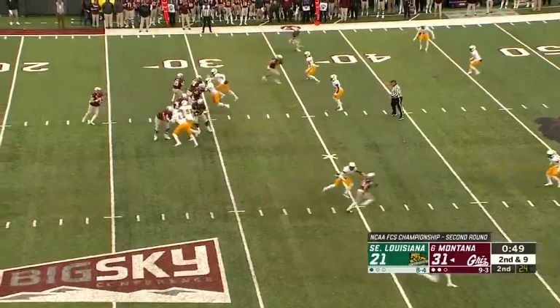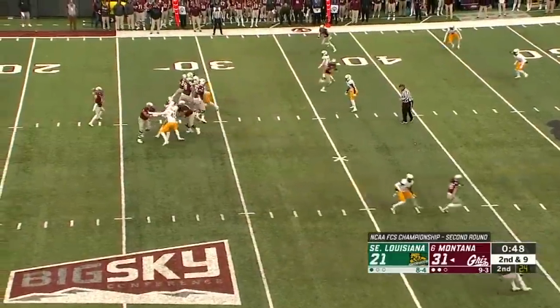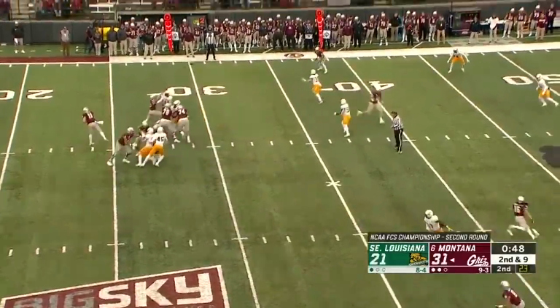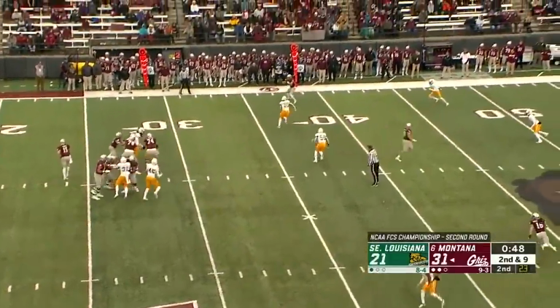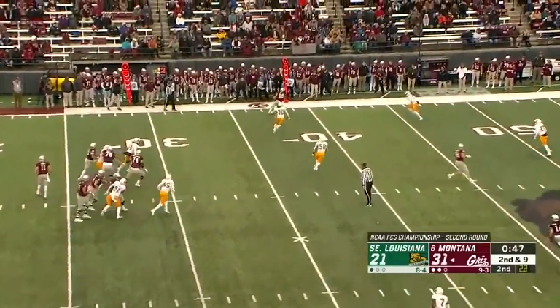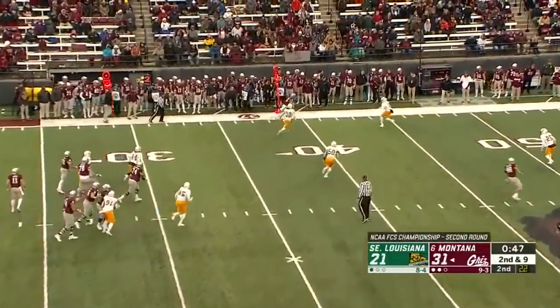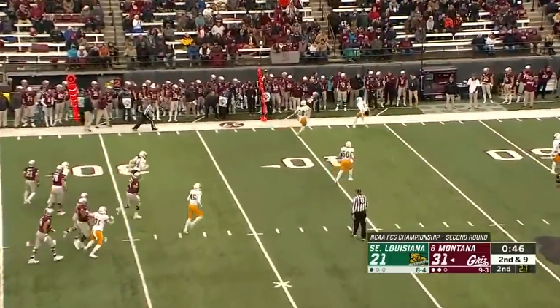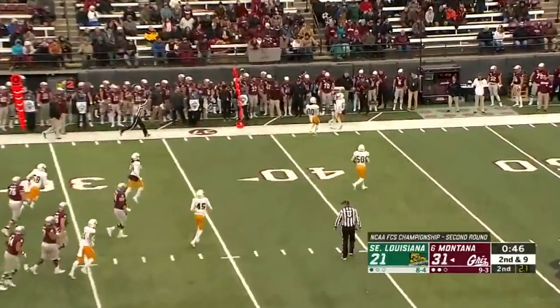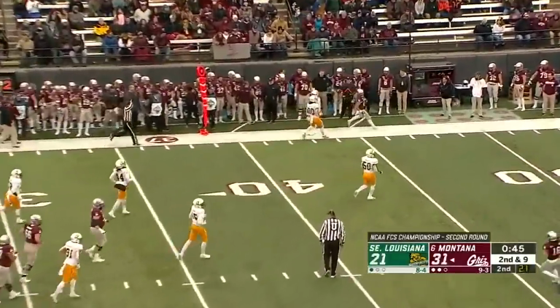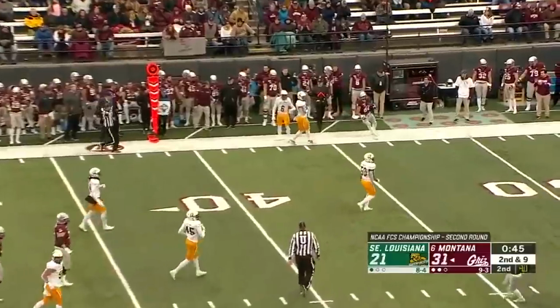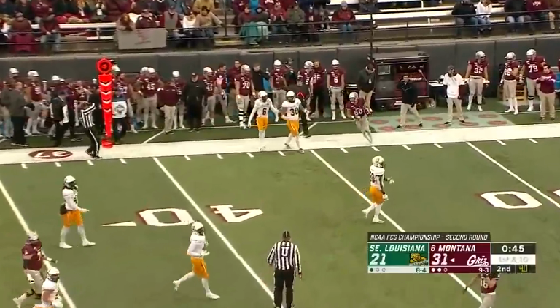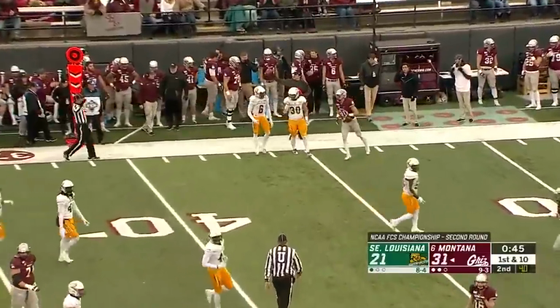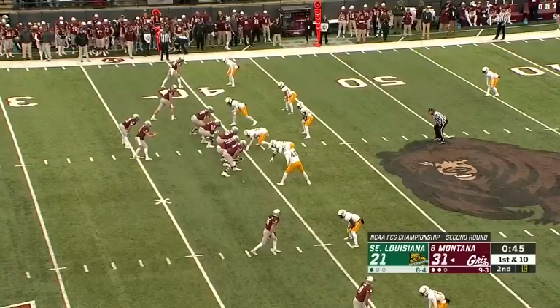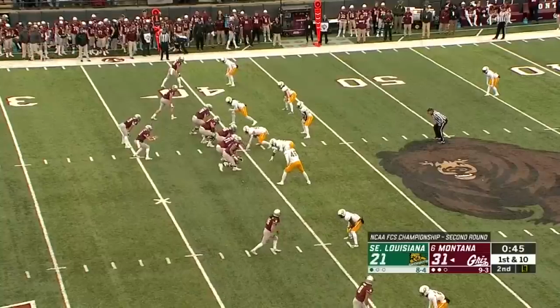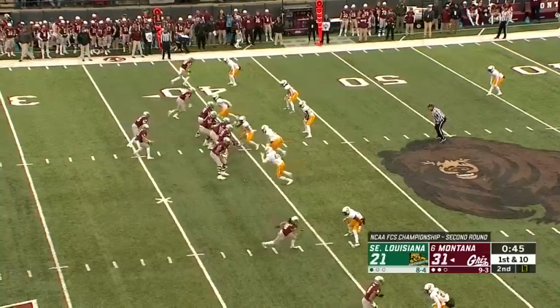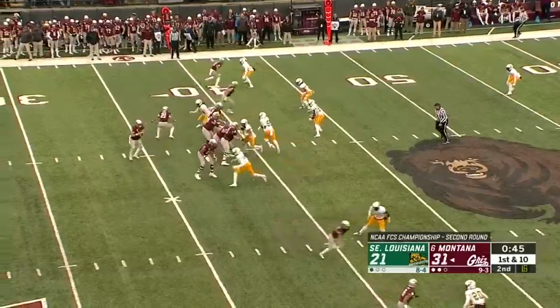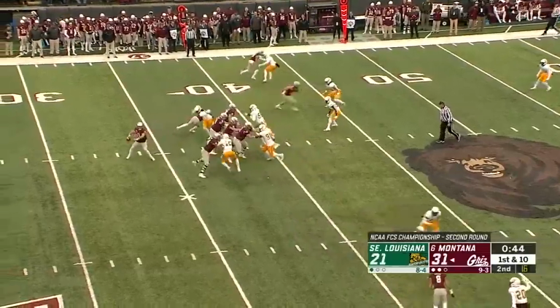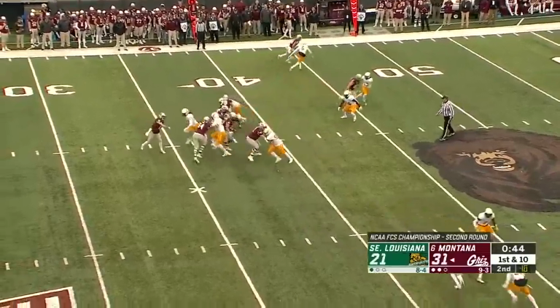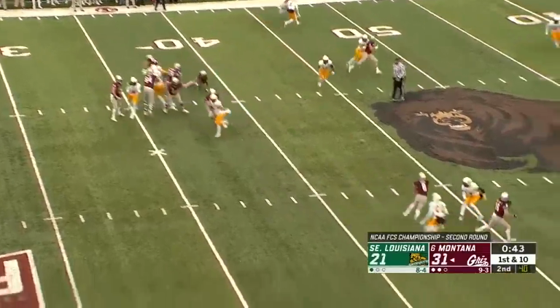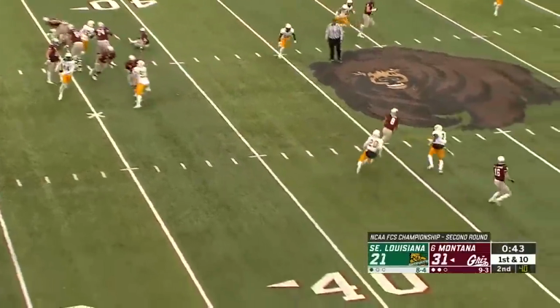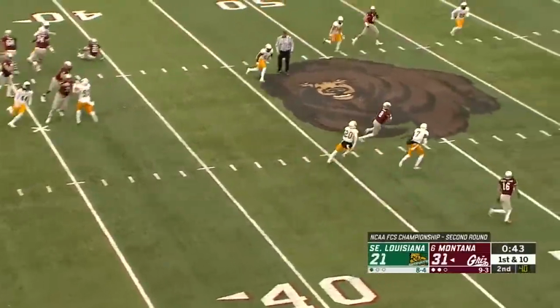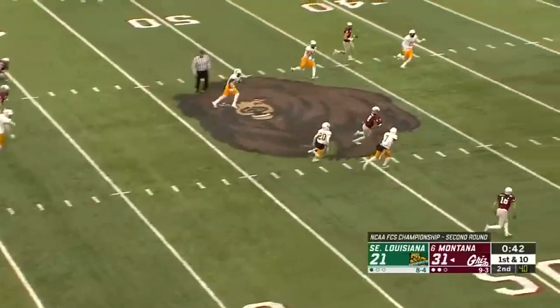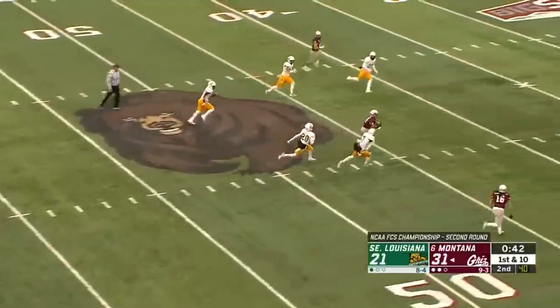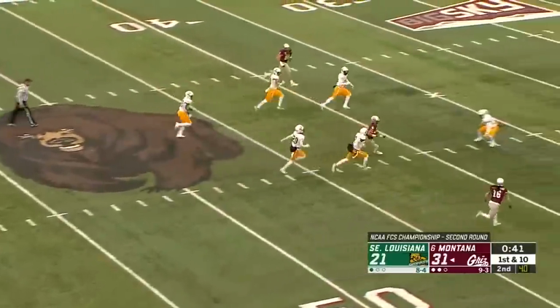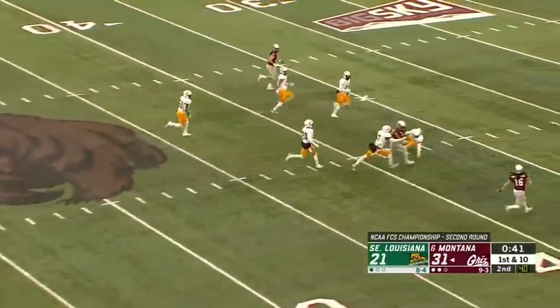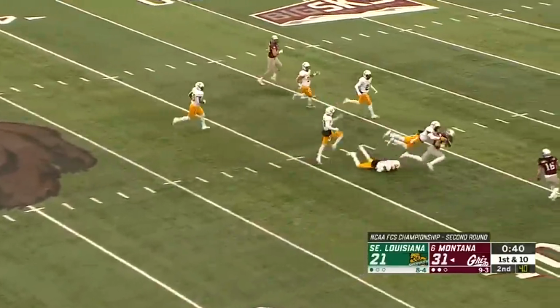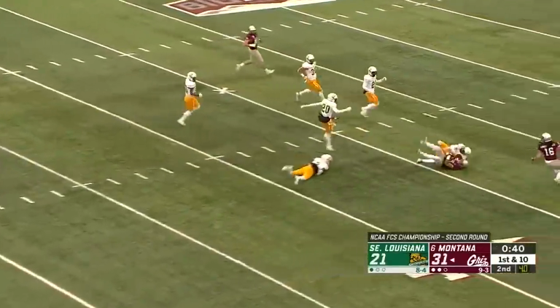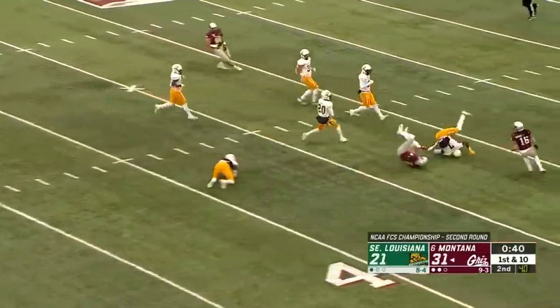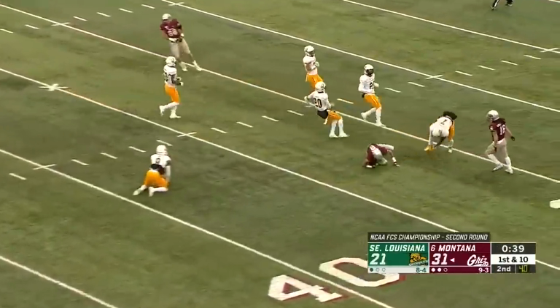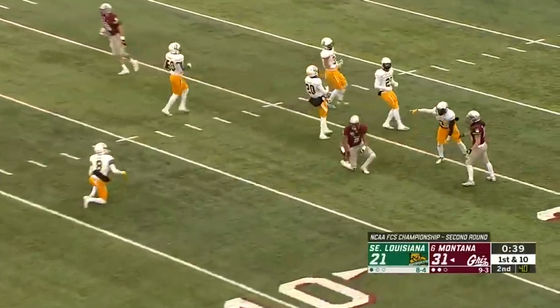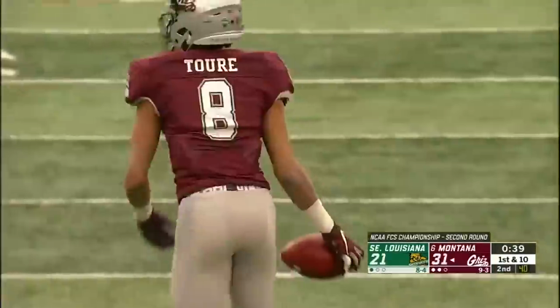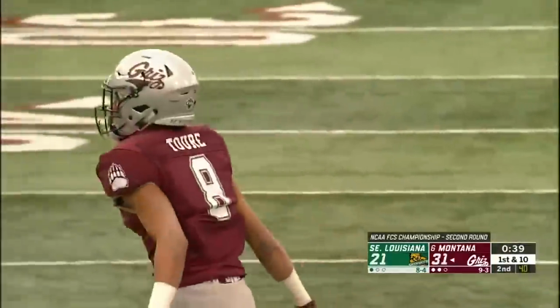On second down, Sneed to the sideline, catch by Roberts — has a first down, out of bounds. Slant pattern, caught by Ray. He's got some space, down to the Lions 35-yard line.